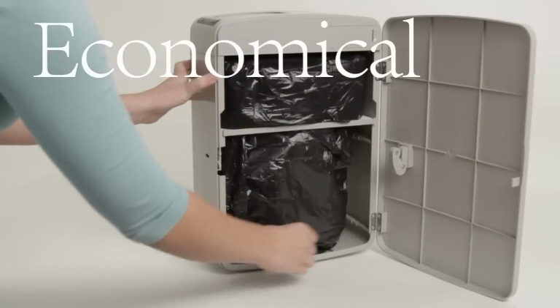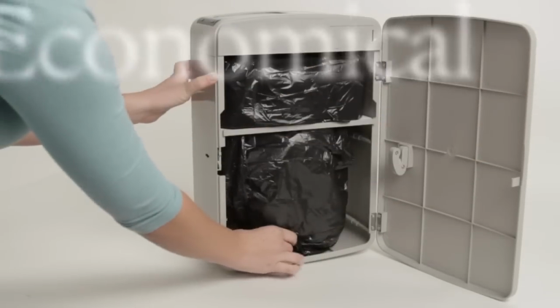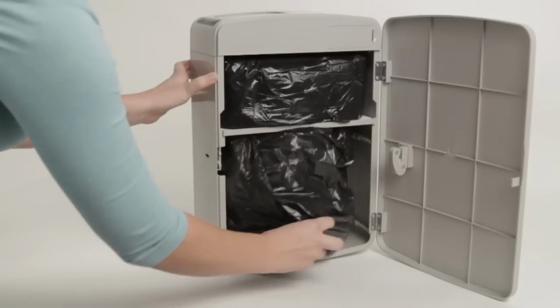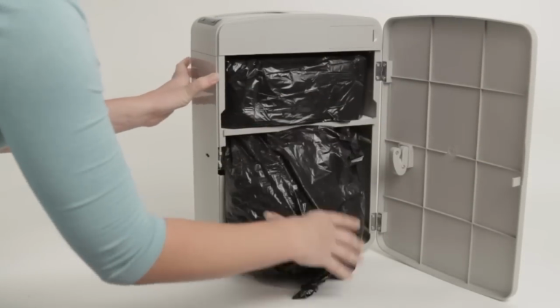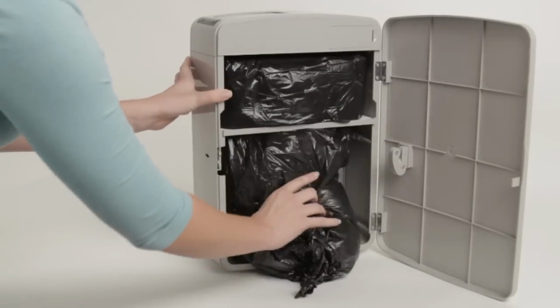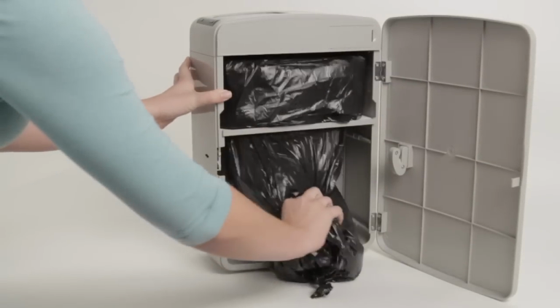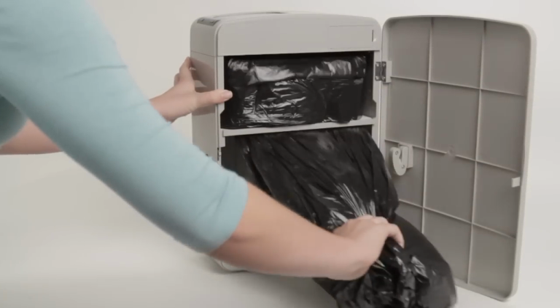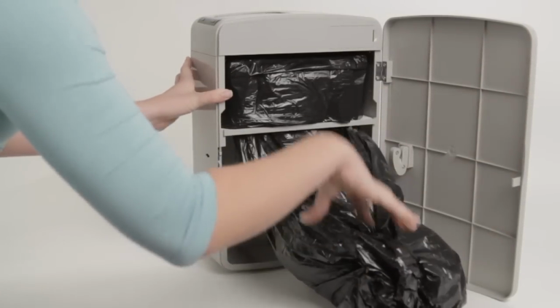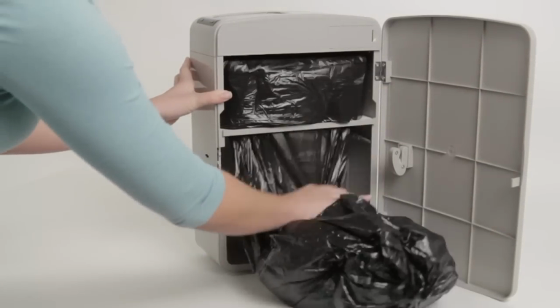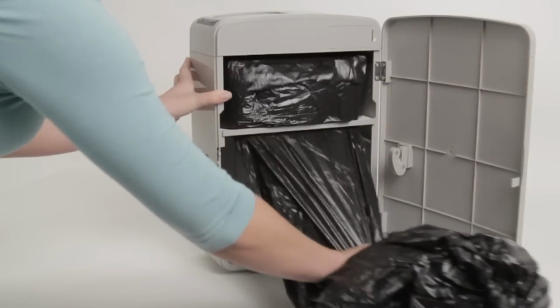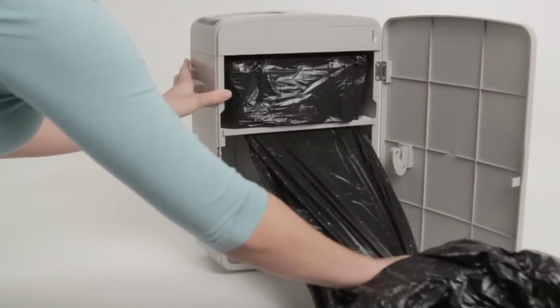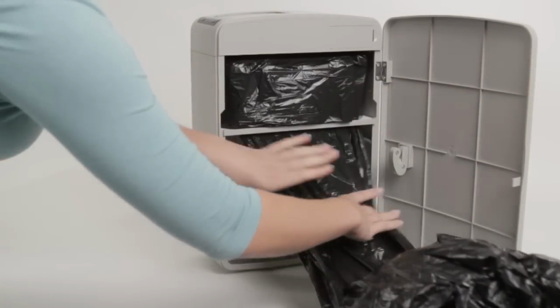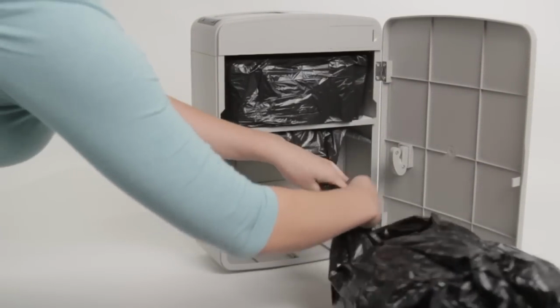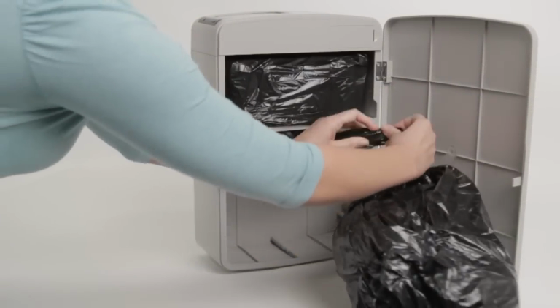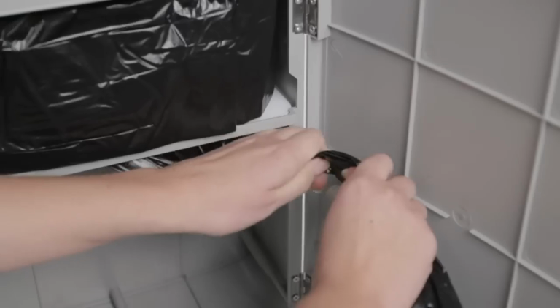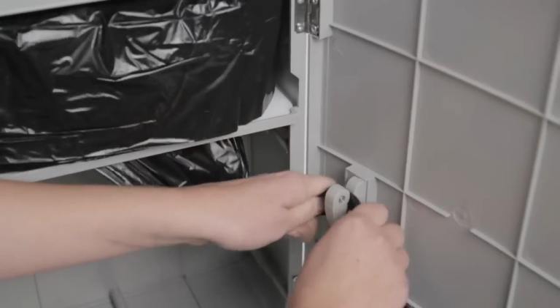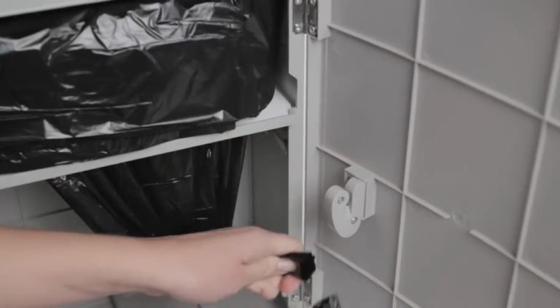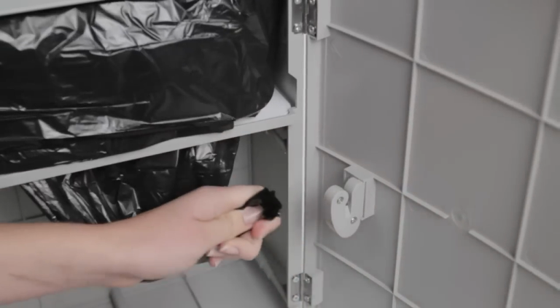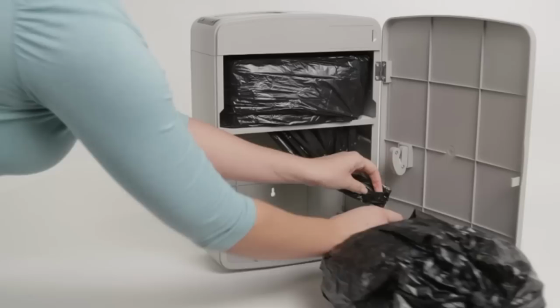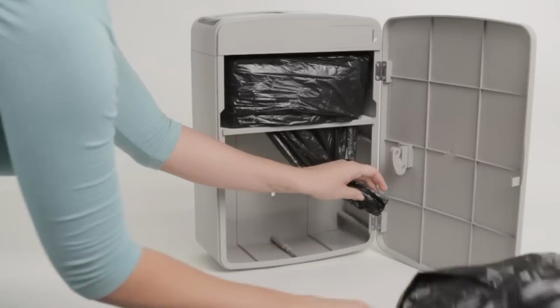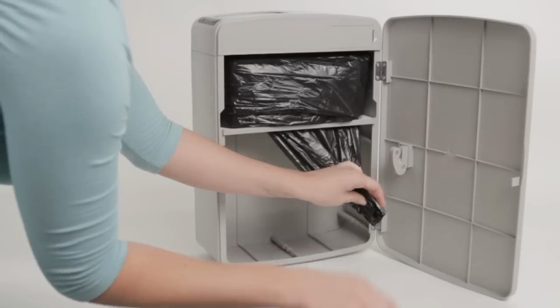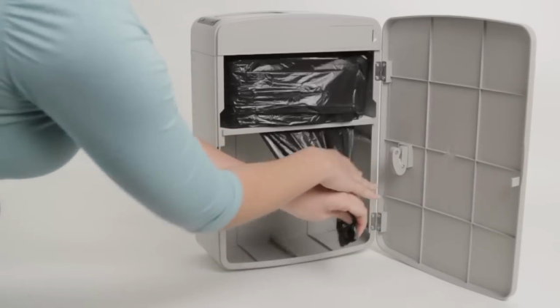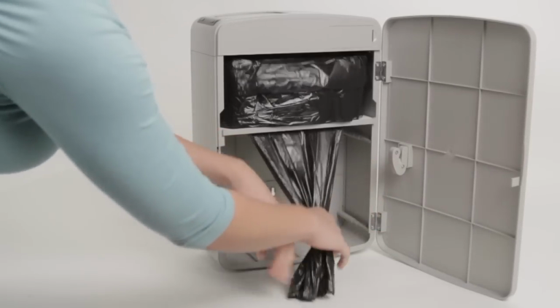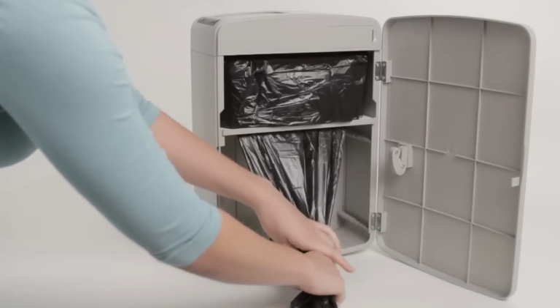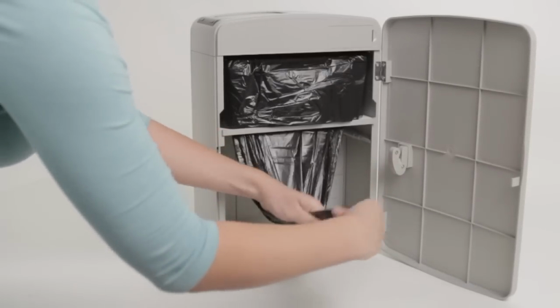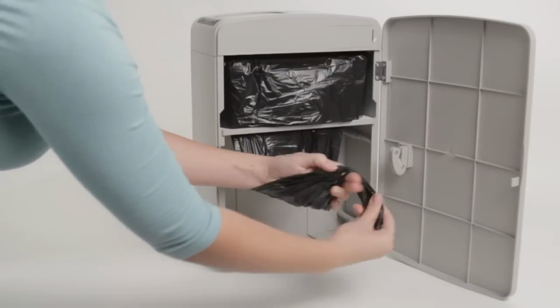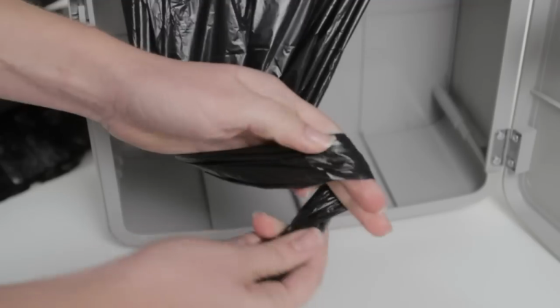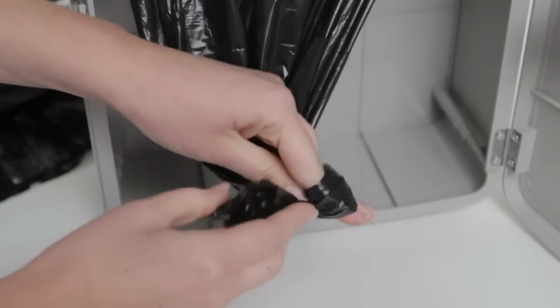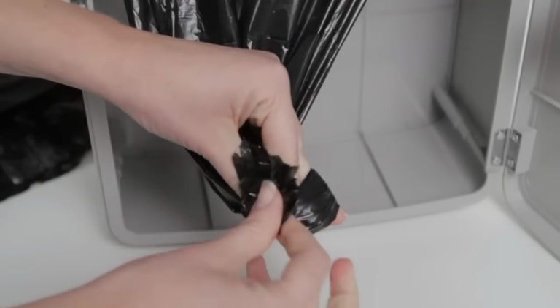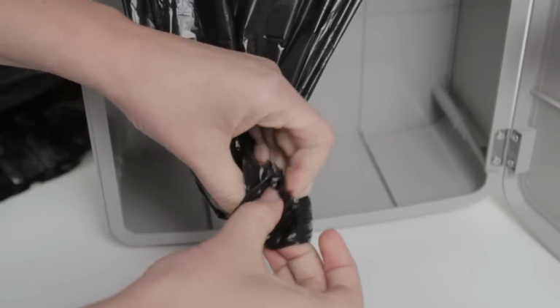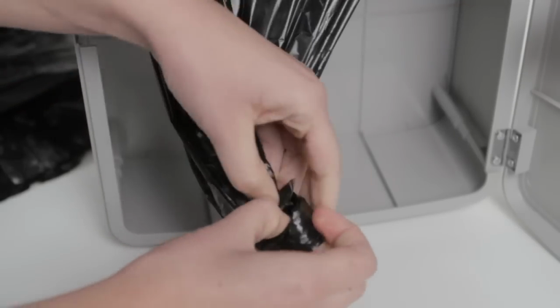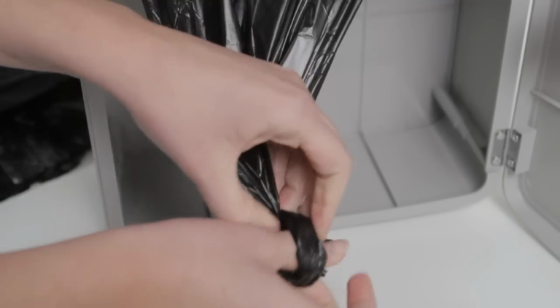Simply open the service door and pull out the full liner. Cut the liner using the door-mounted safety cutter and dispose. Simply tie a knot to create the next bag.